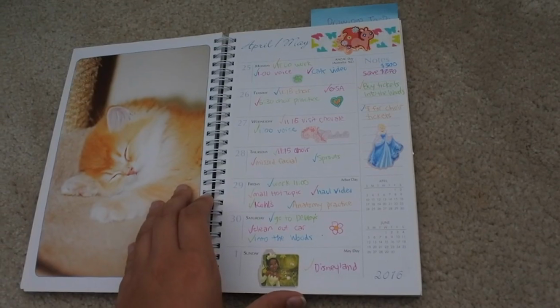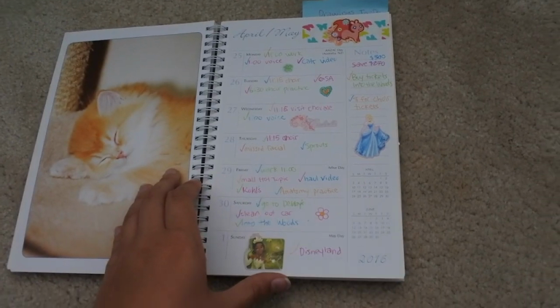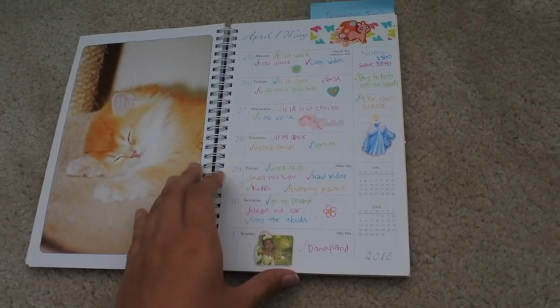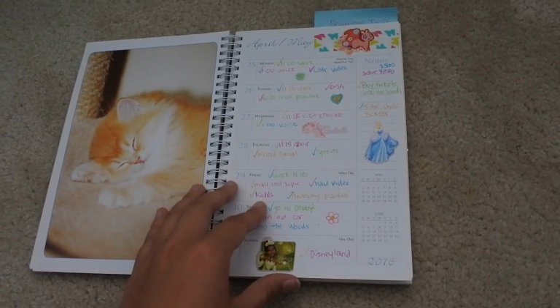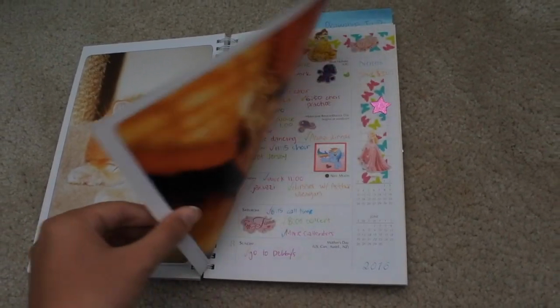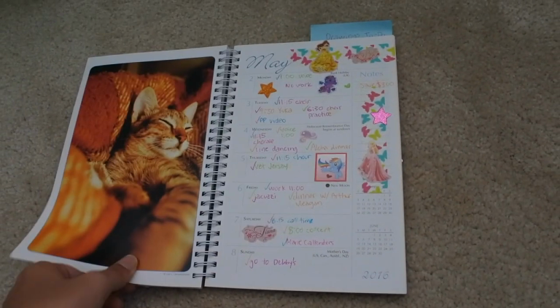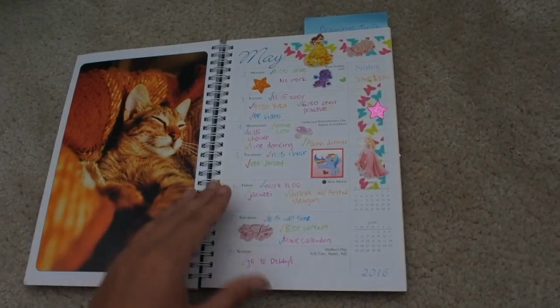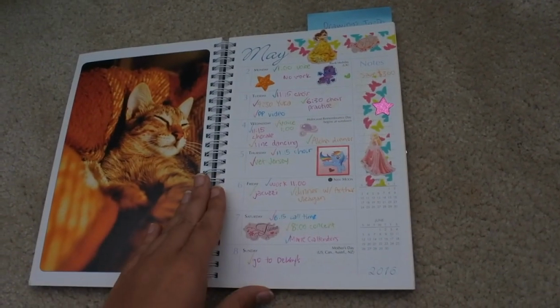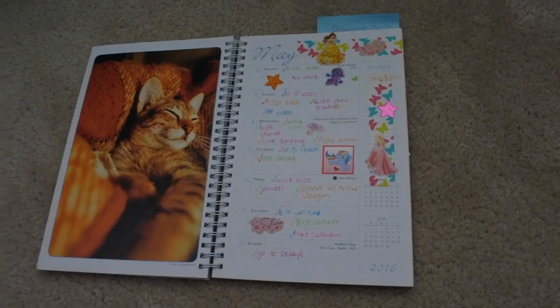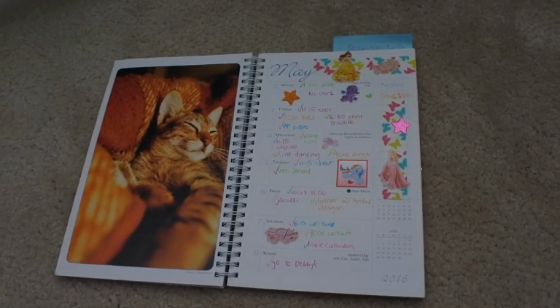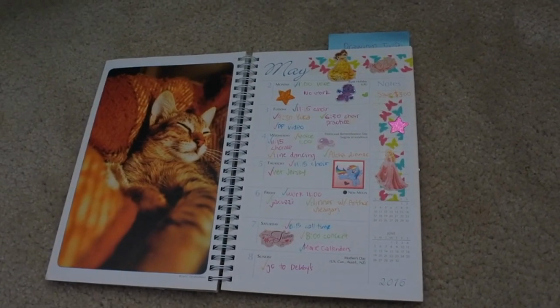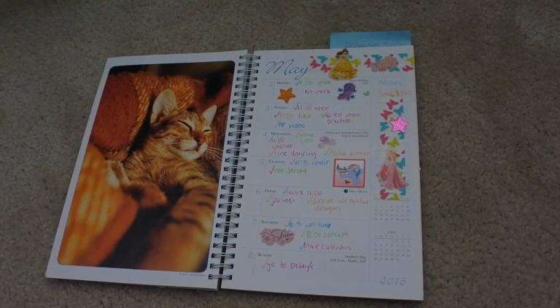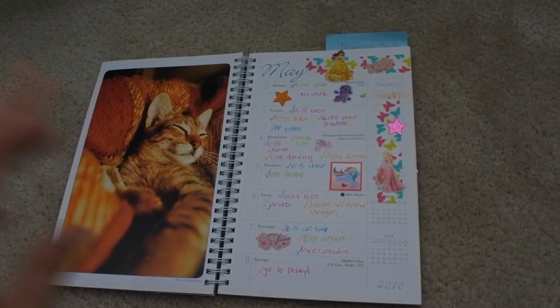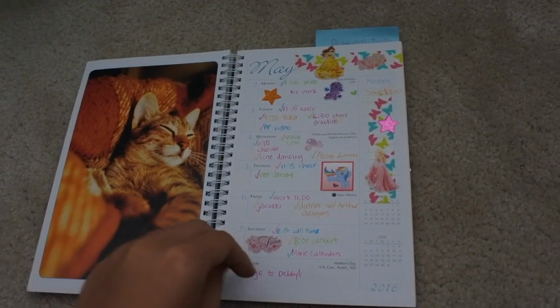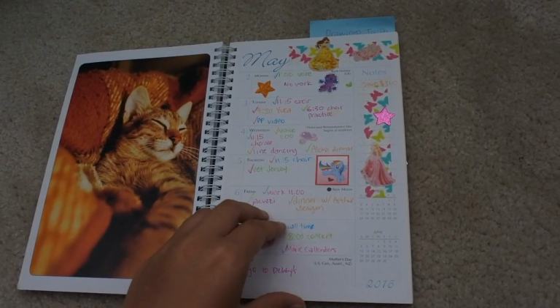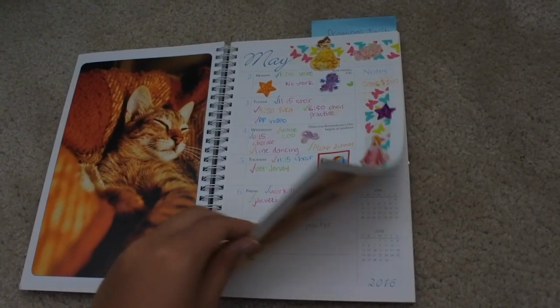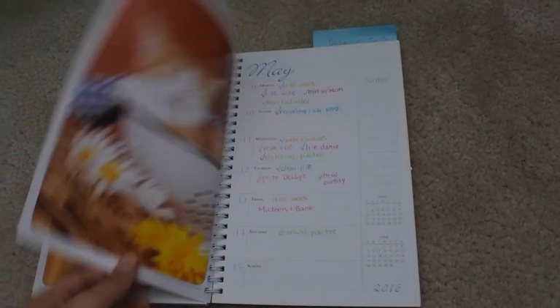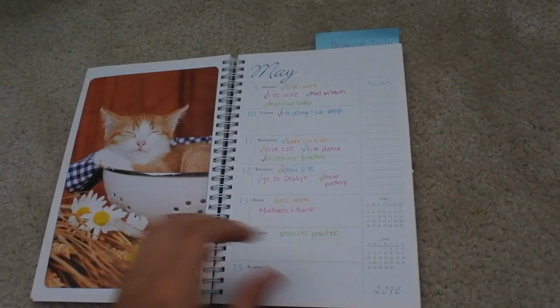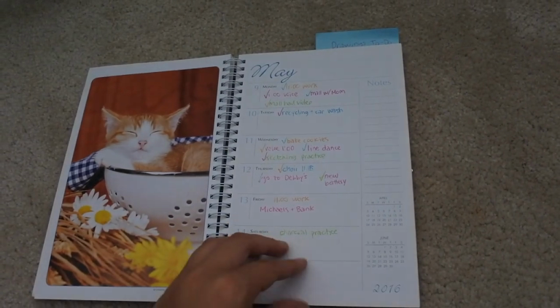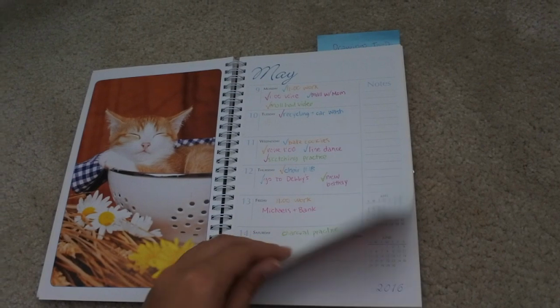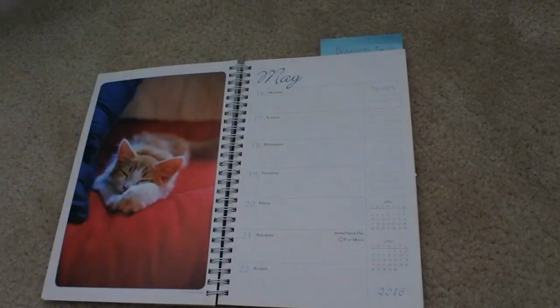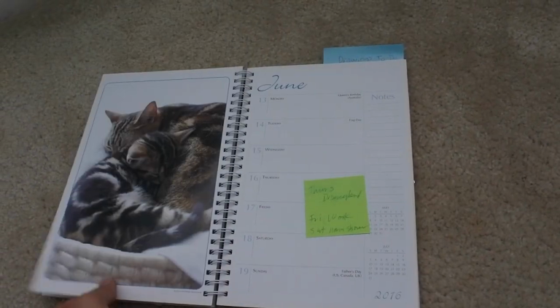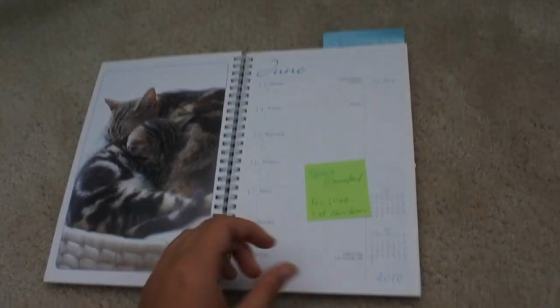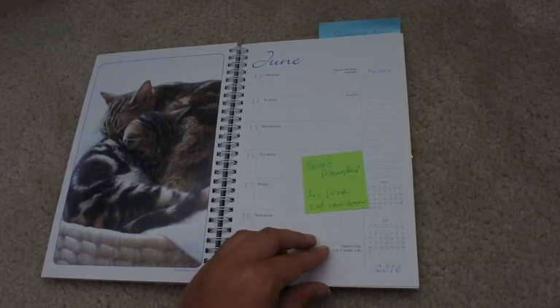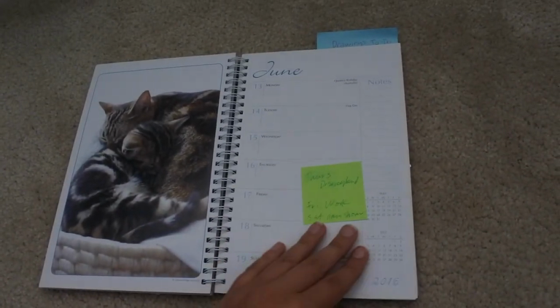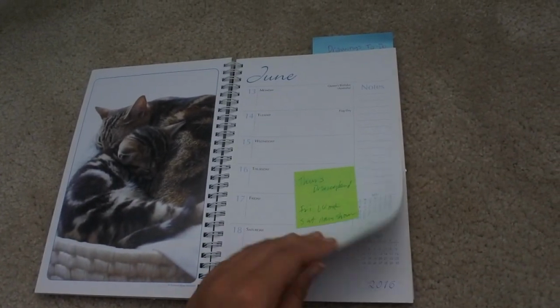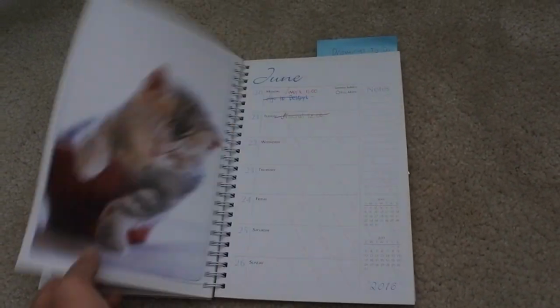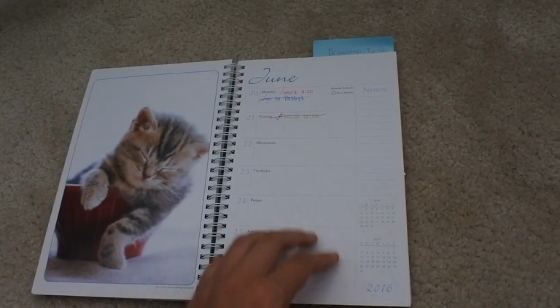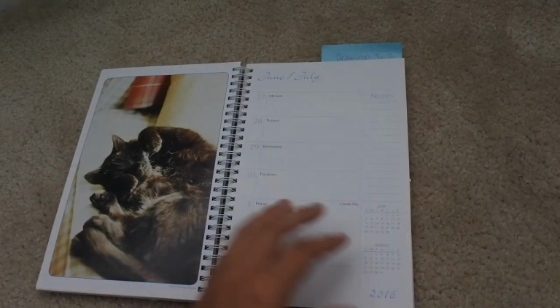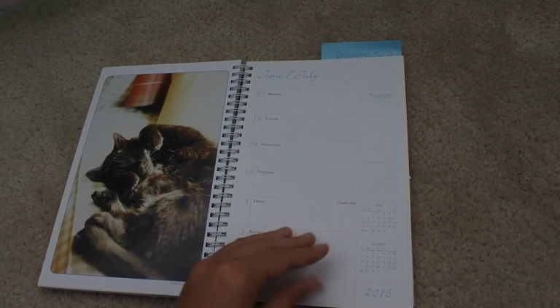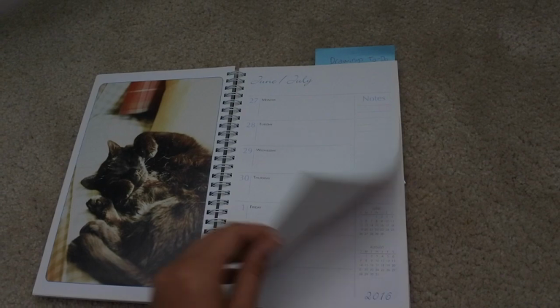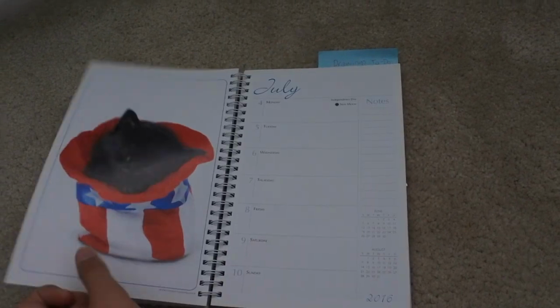Disney princesses — I was just using basically whatever stickers. I didn't start doing themes for my weeks until much later. And as you can see, I didn't use every week. I'm much better about that now.